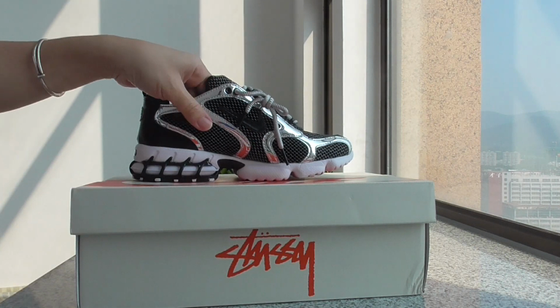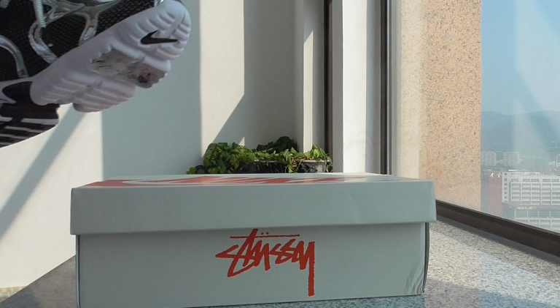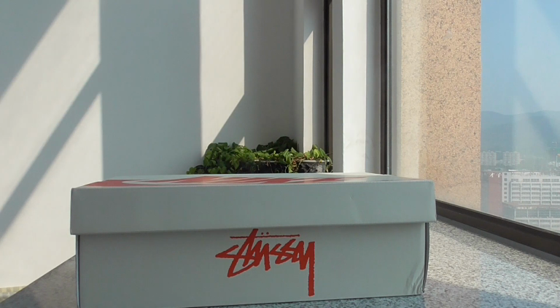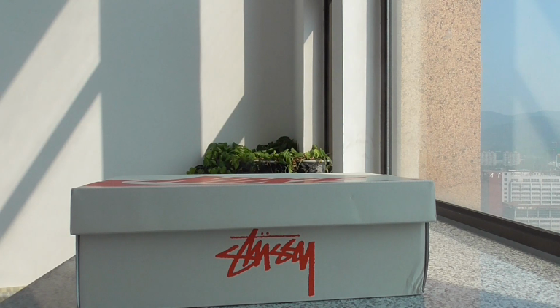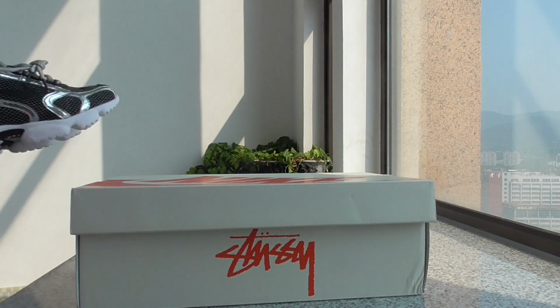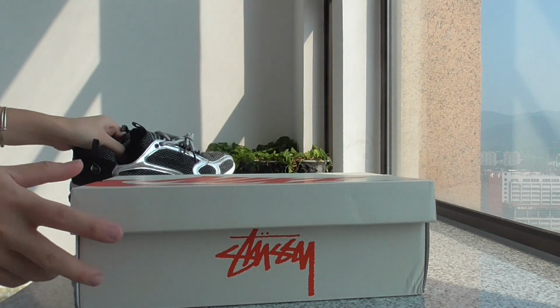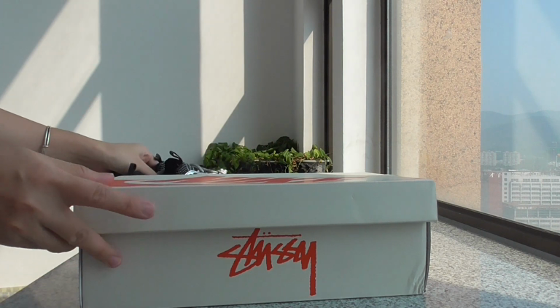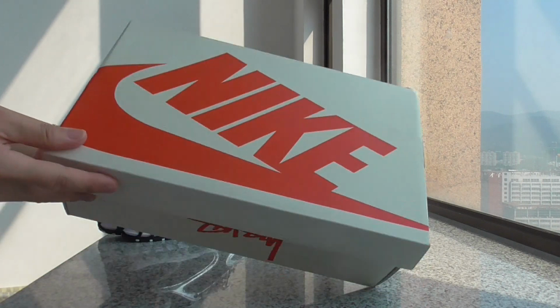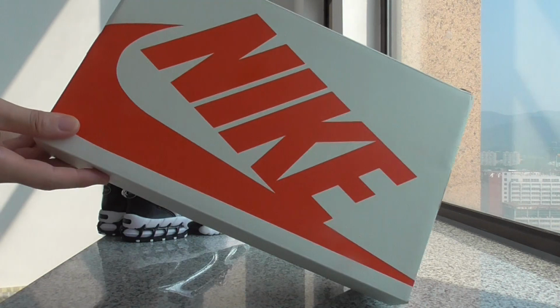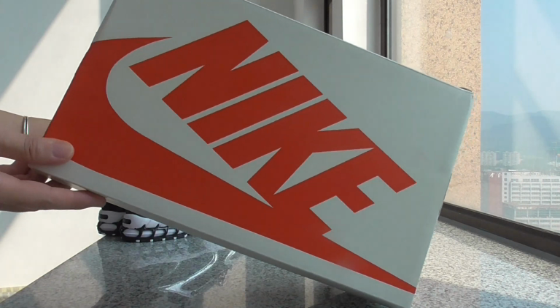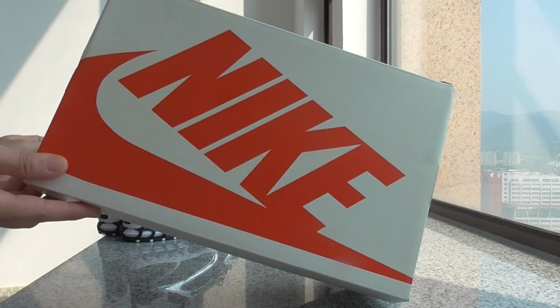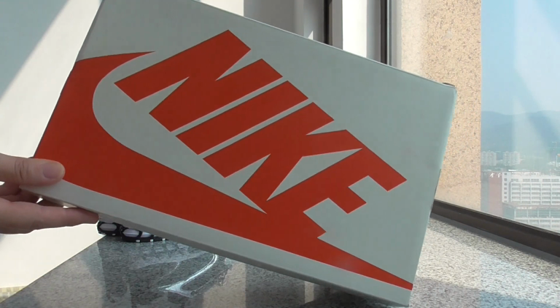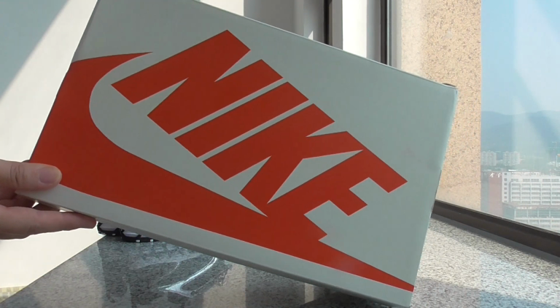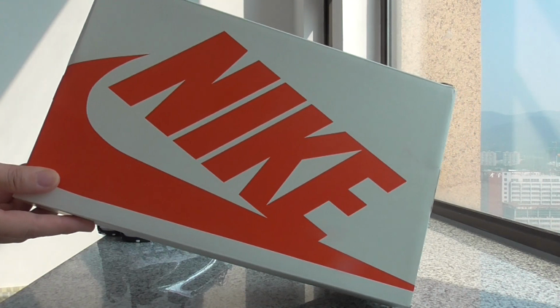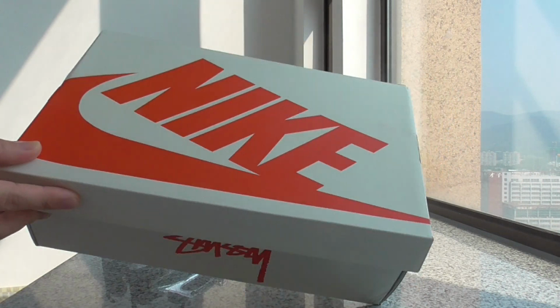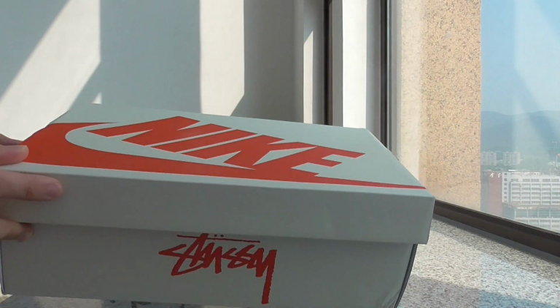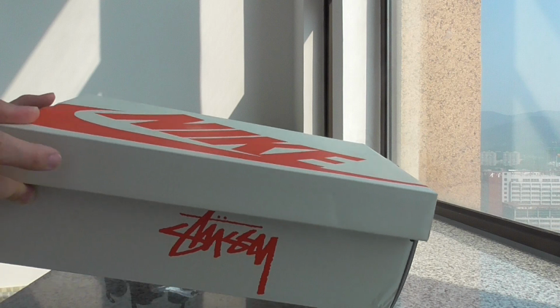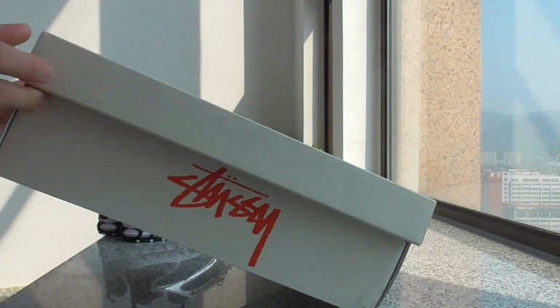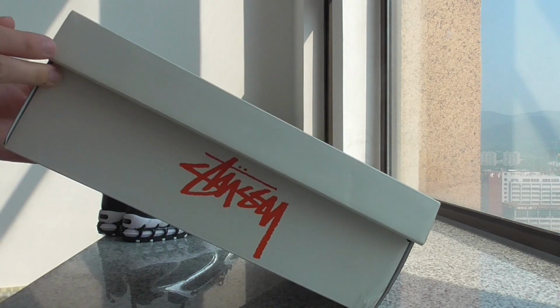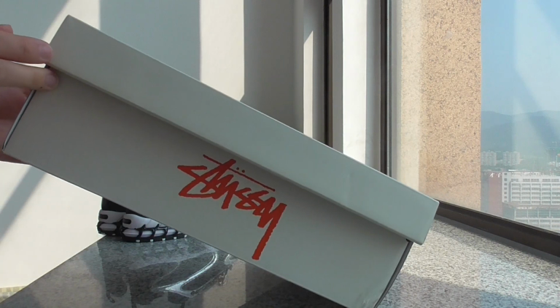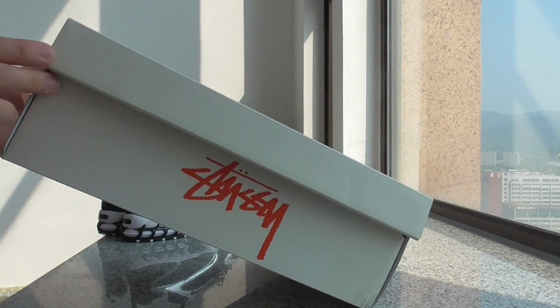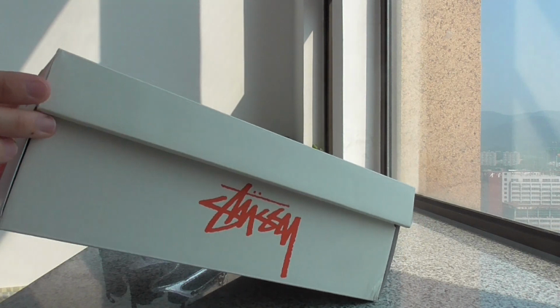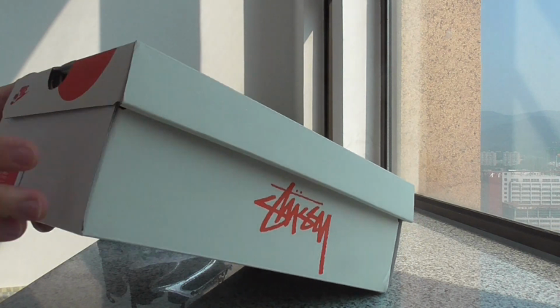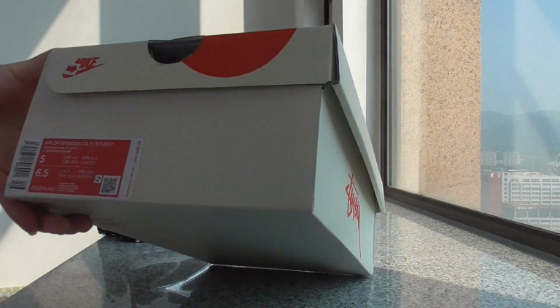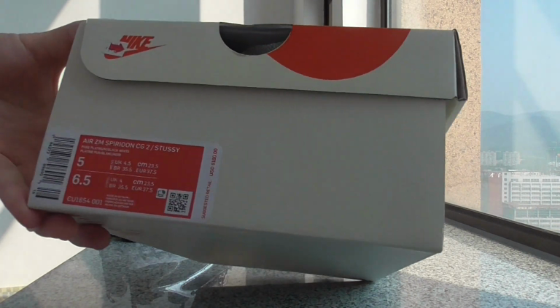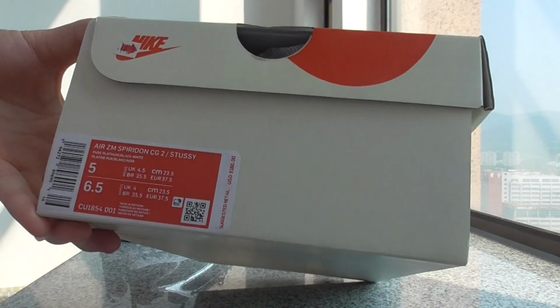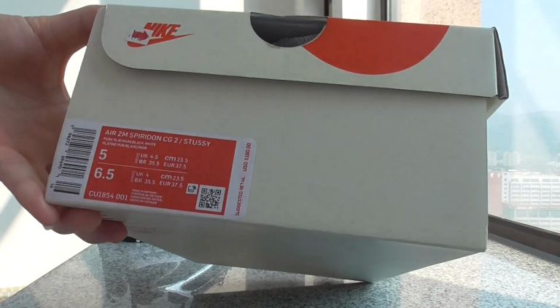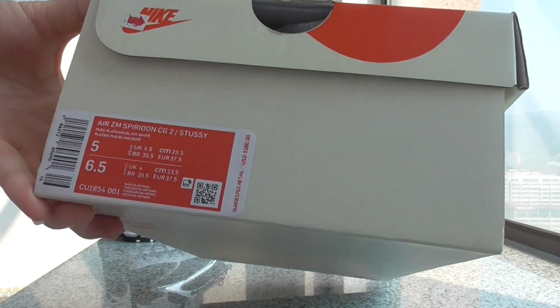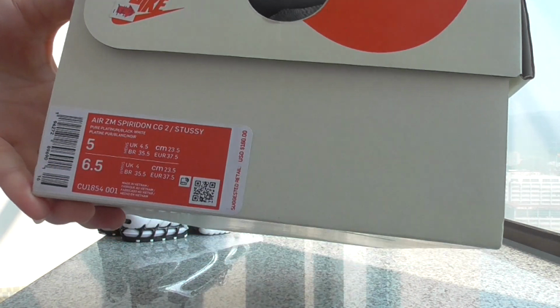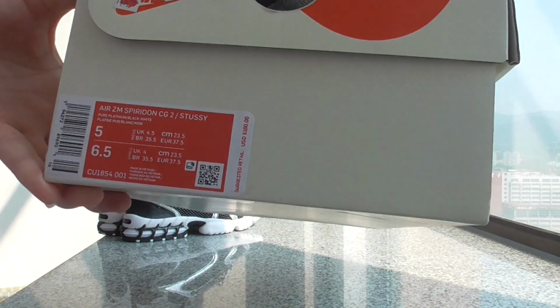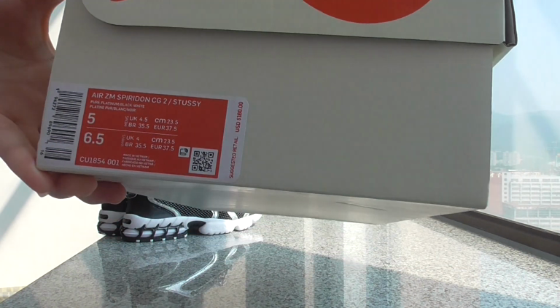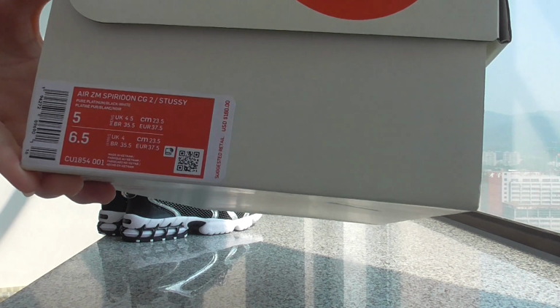Now you can check out the shoe box — this is the shoe box for this one. Check out the side here, and this is the size label on the shoe box.